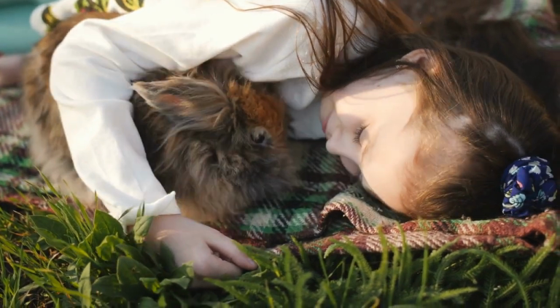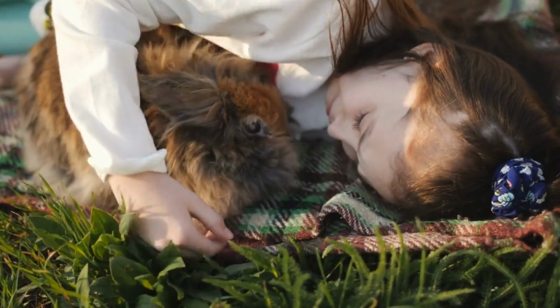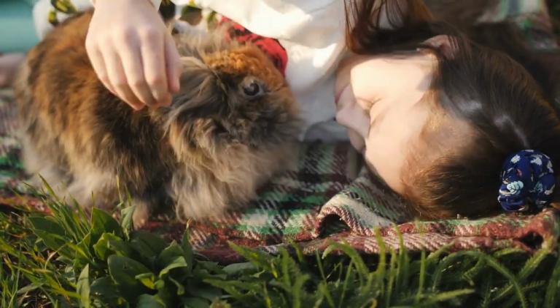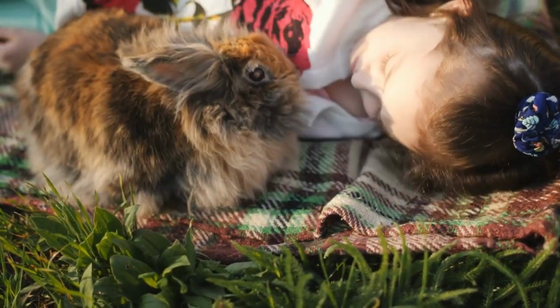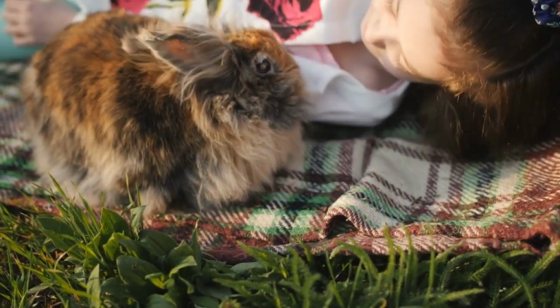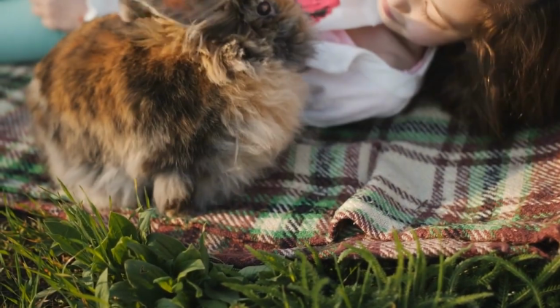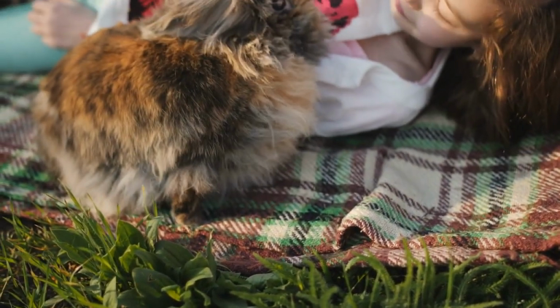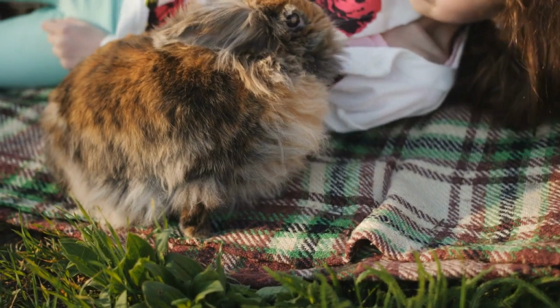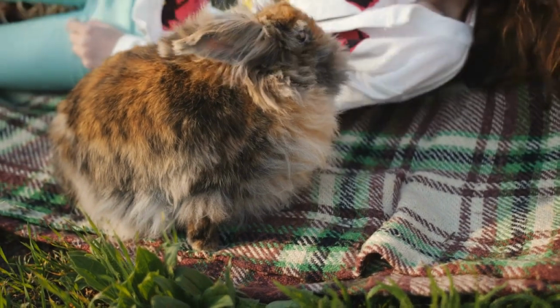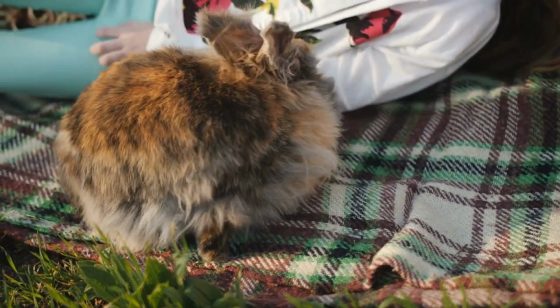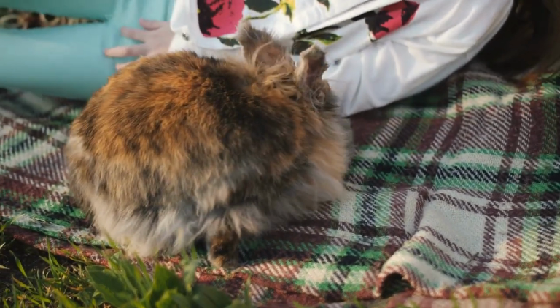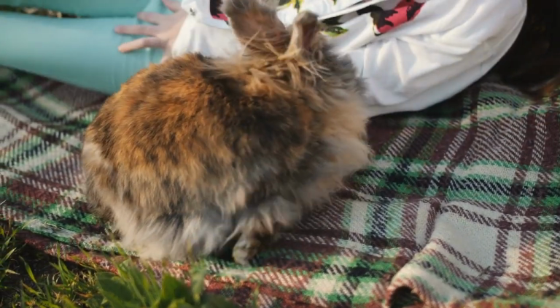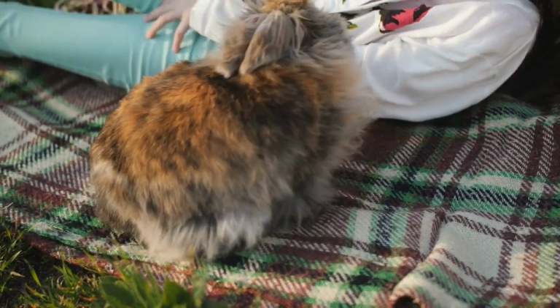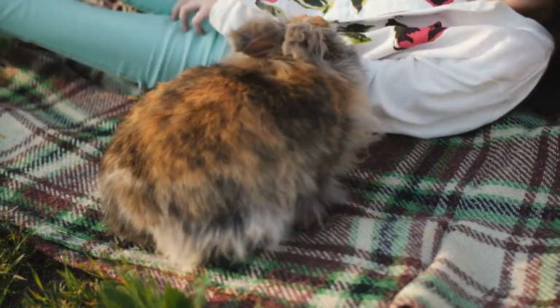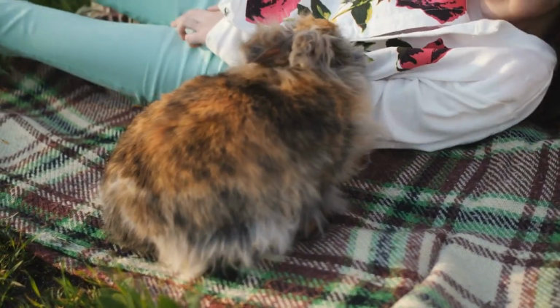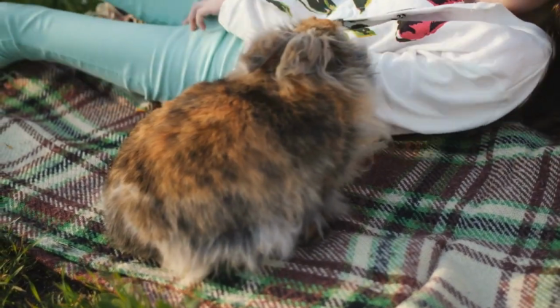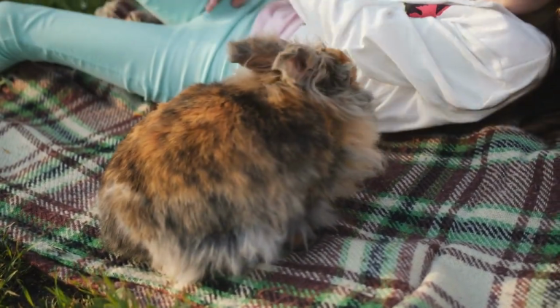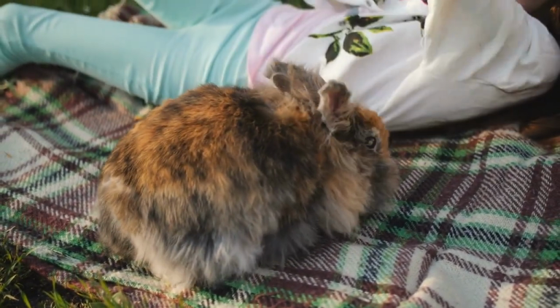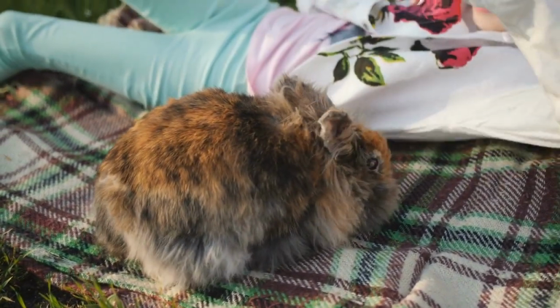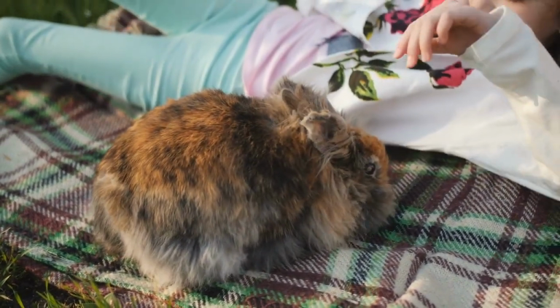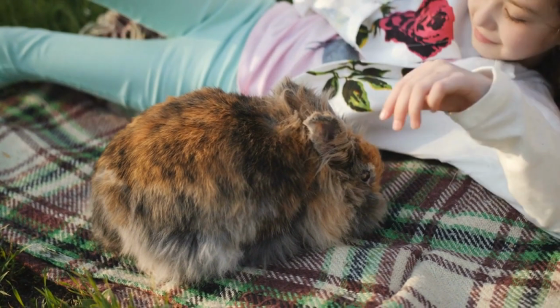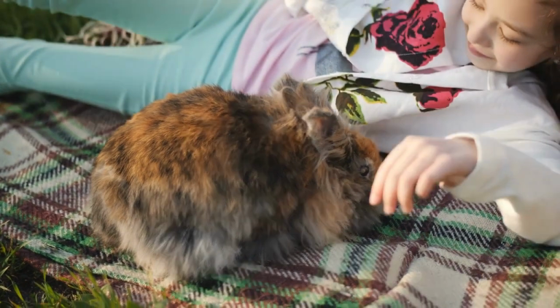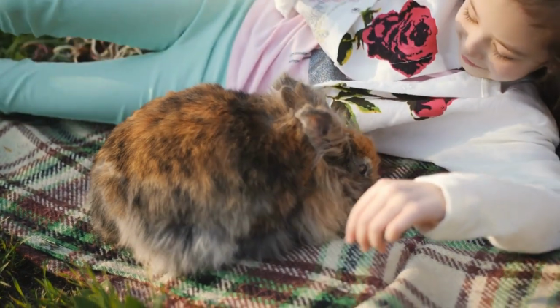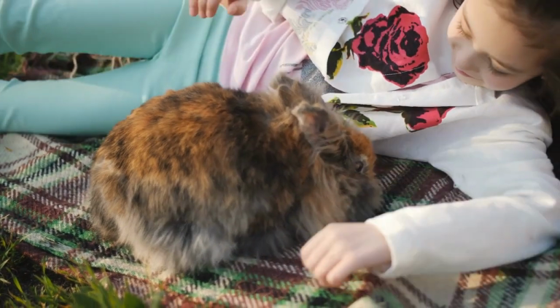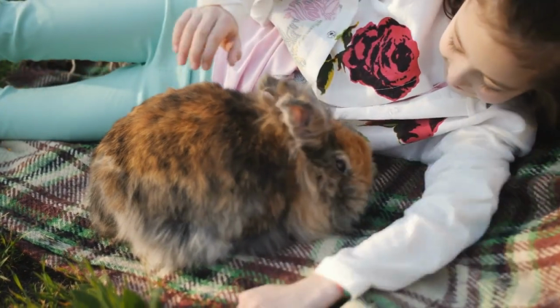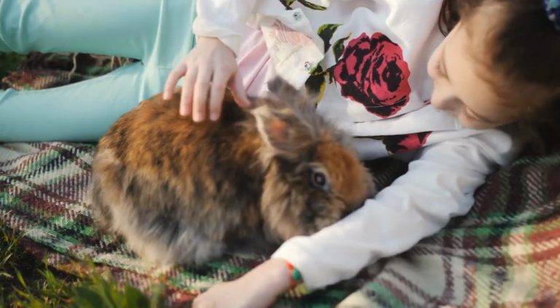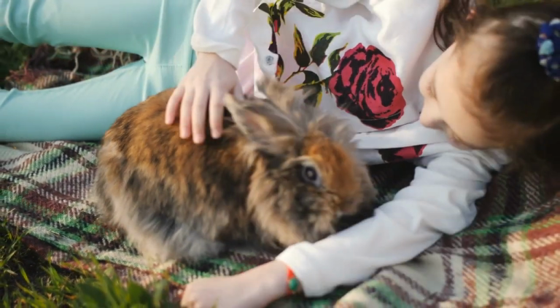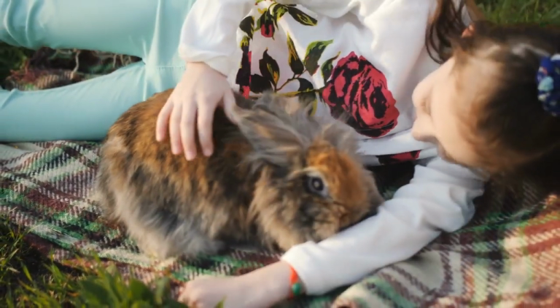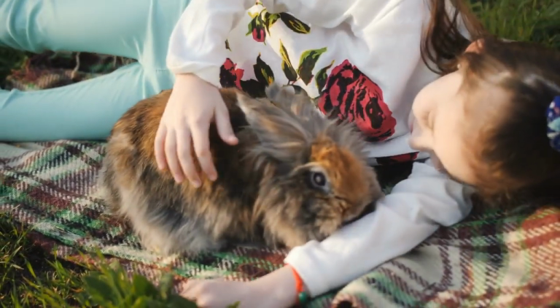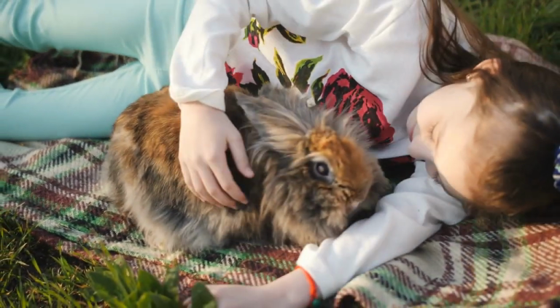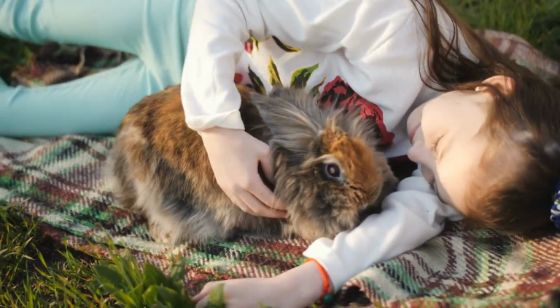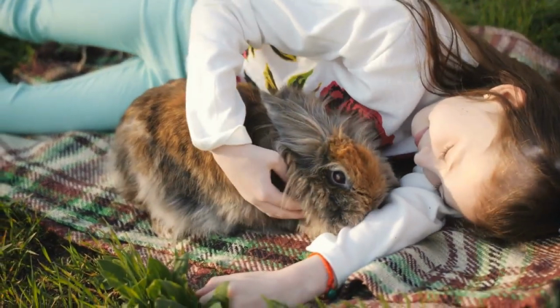Fluffy rabbits are without a doubt a joy to keep as pets. If you want to go the extra step of harvesting their wool and learning to weave it into fiber goods, they can easily be a great return on whatever initial investment you made. We hope that this video has introduced you to all the excellent fluffy rabbit breeds out there and helped you make a decision on whether they are right for you.